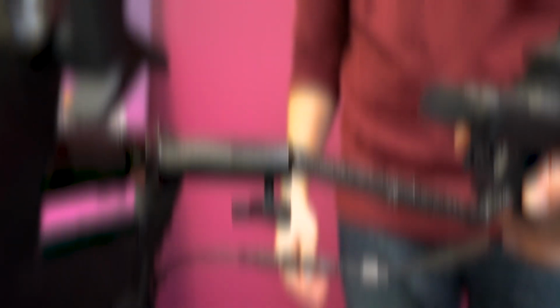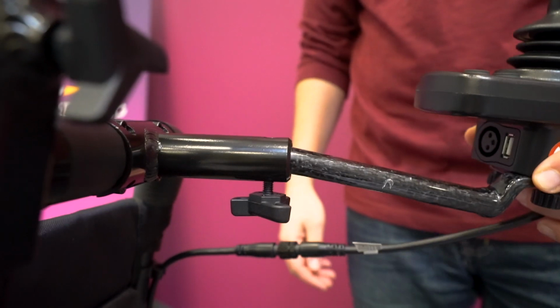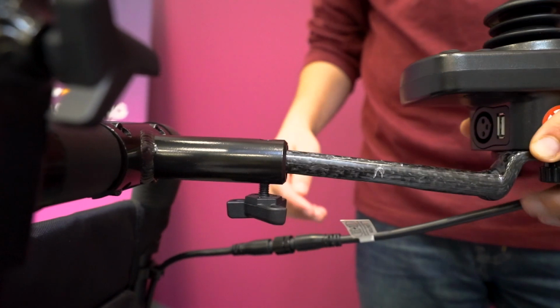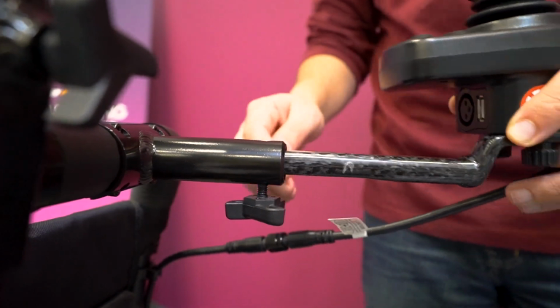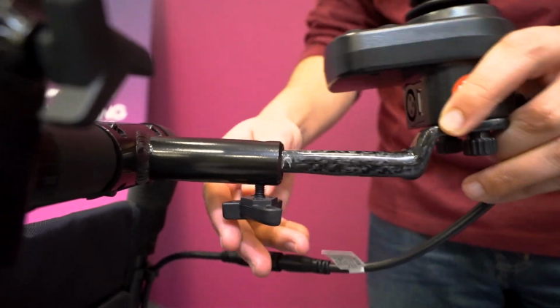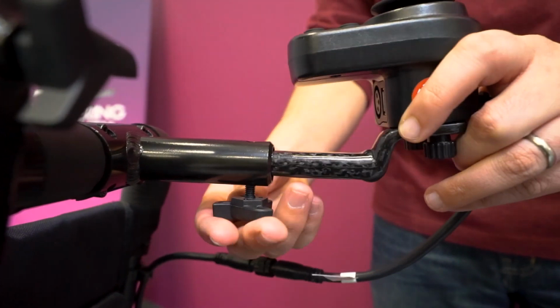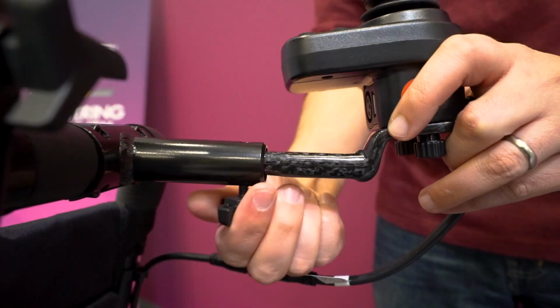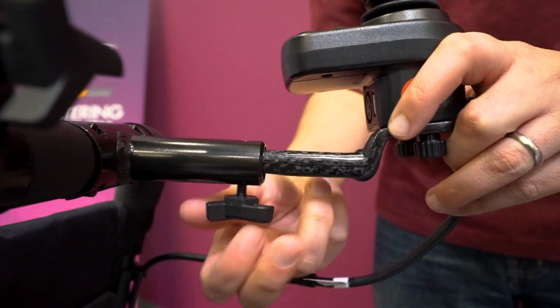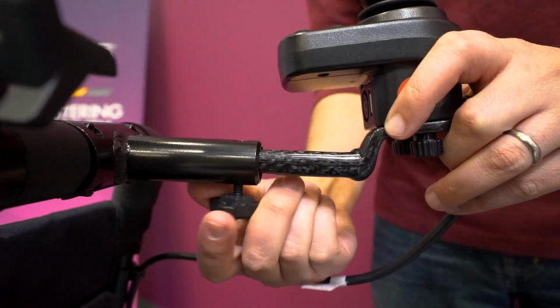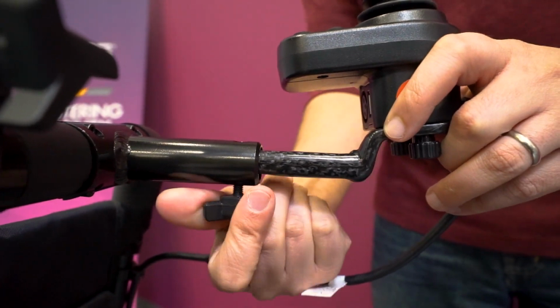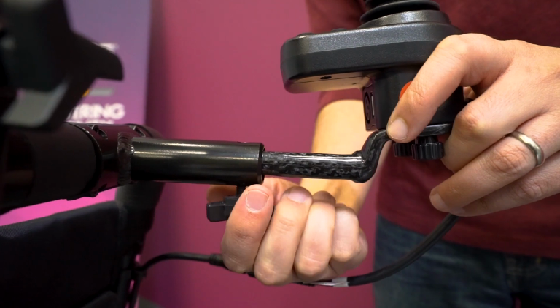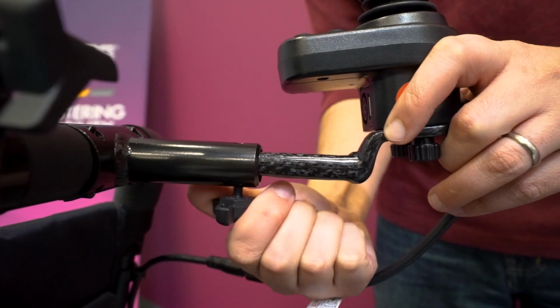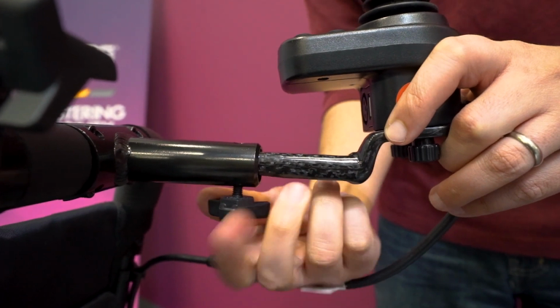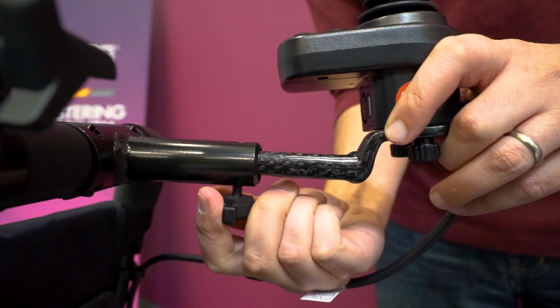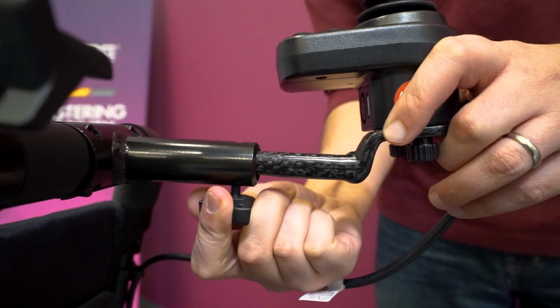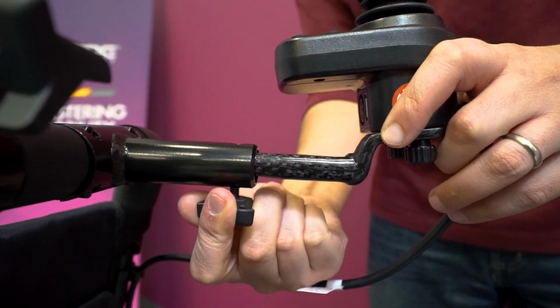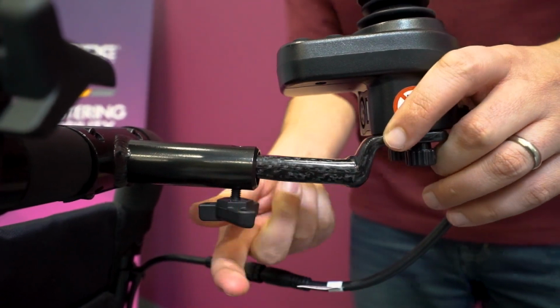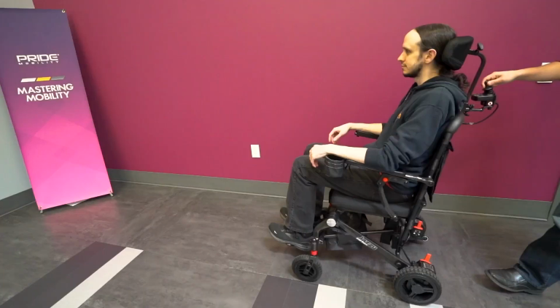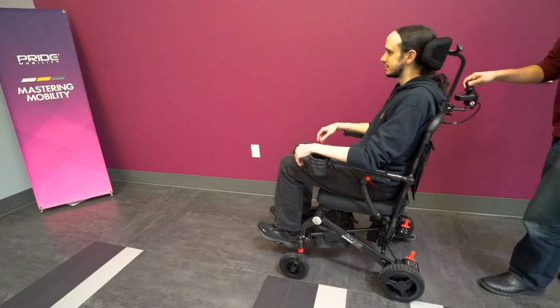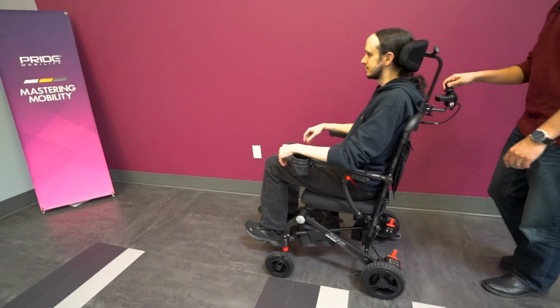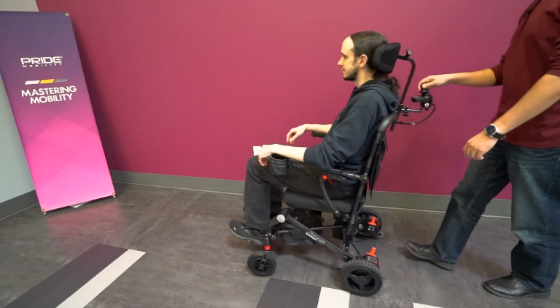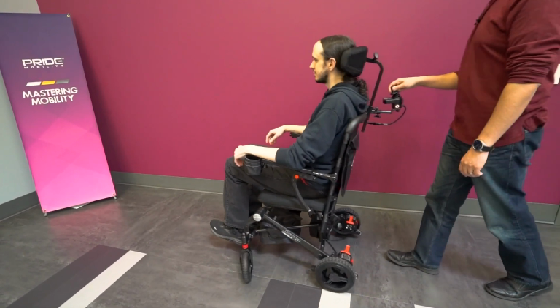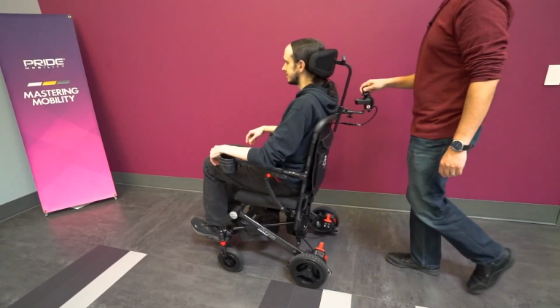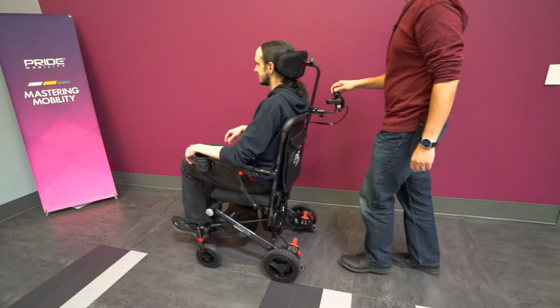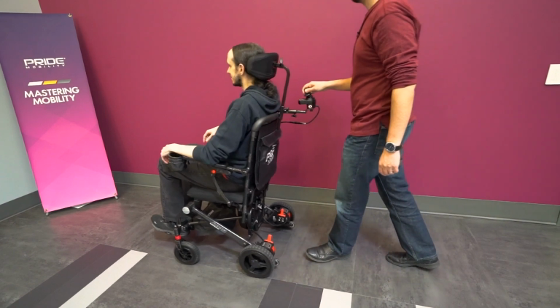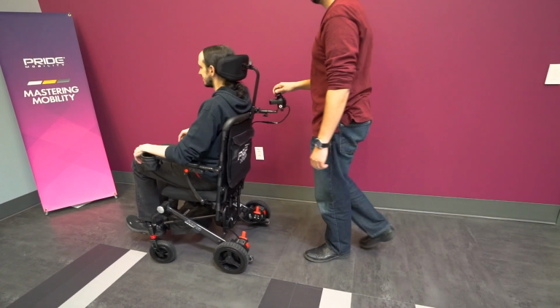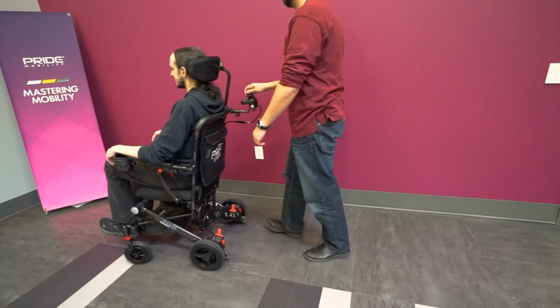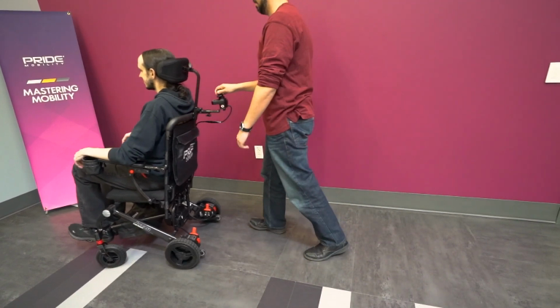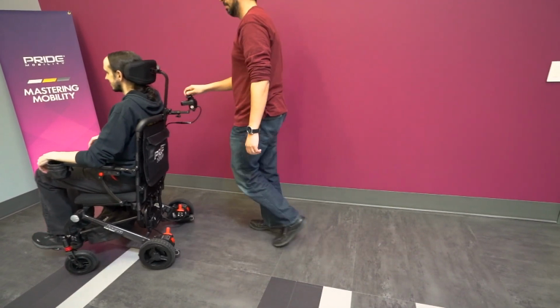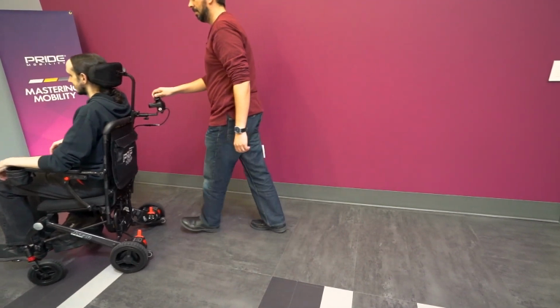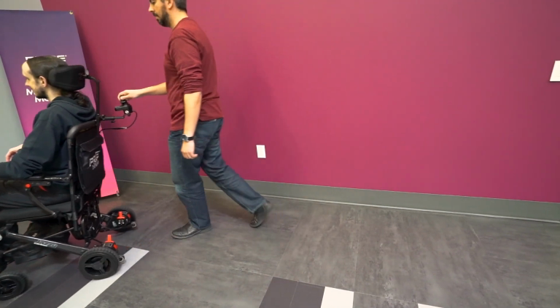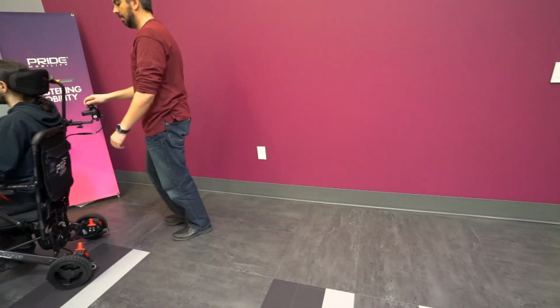Second, you can add a mounting bracket on the back of the chair for an attendant control. The joystick can be removed from the arm and secured in this position, so that if necessary, a caregiver may drive the unit from behind.